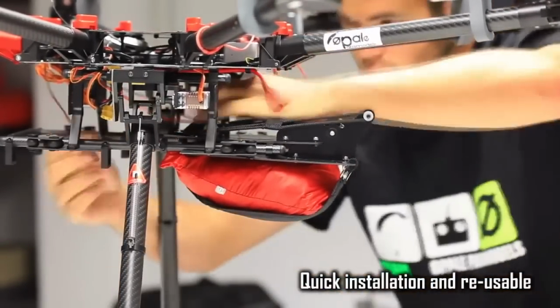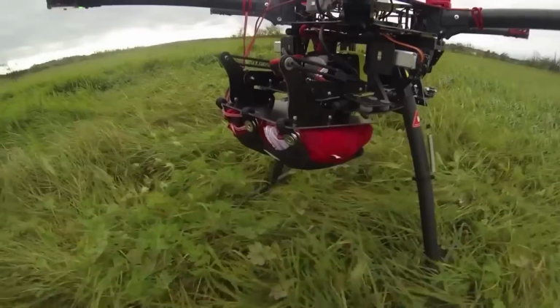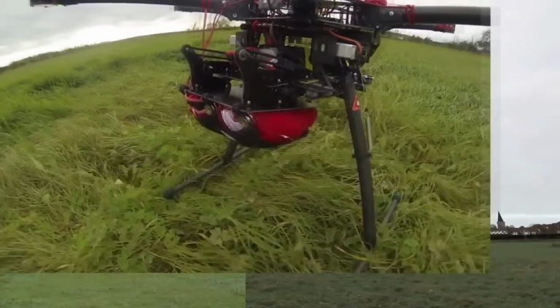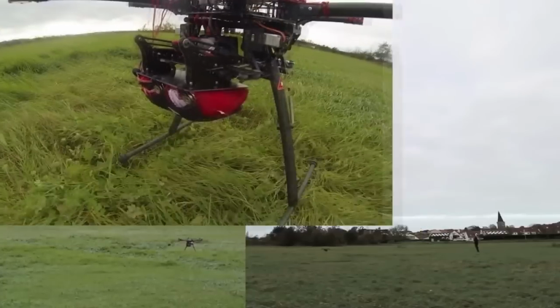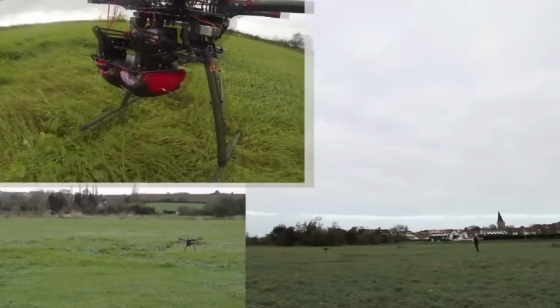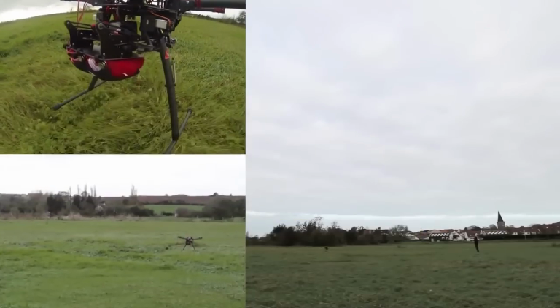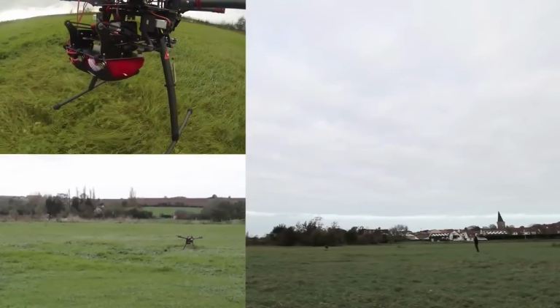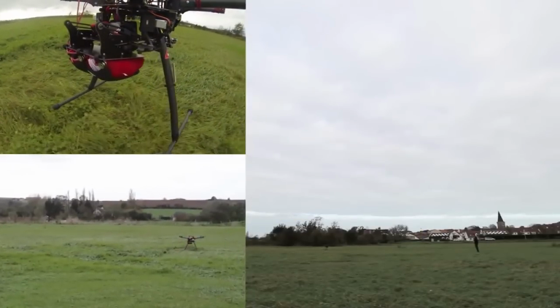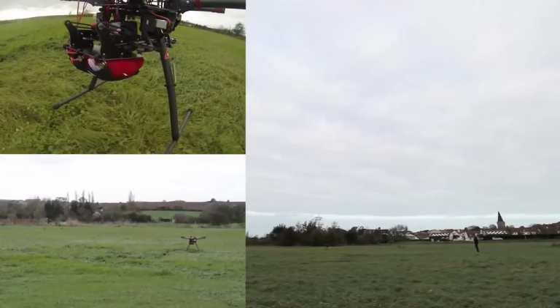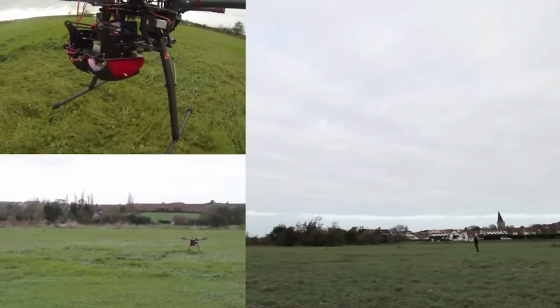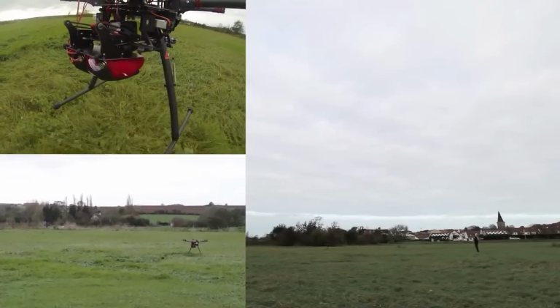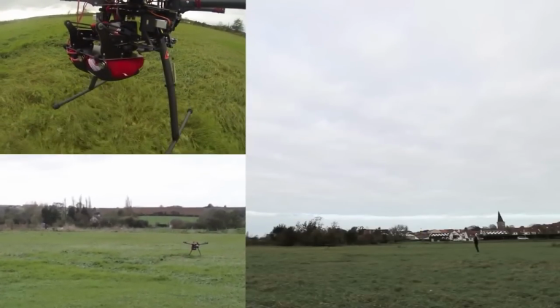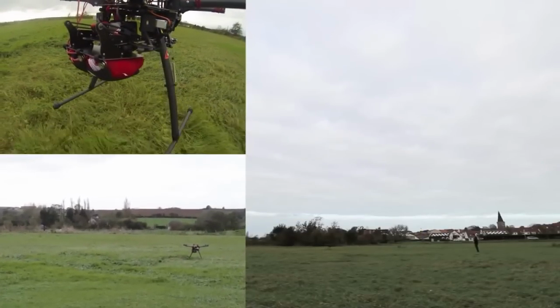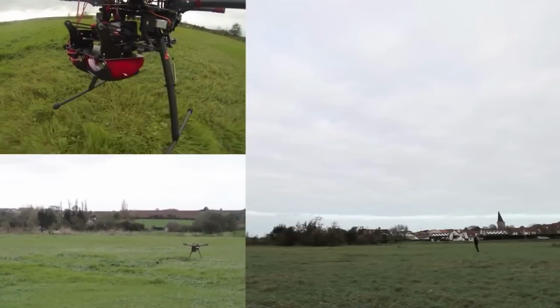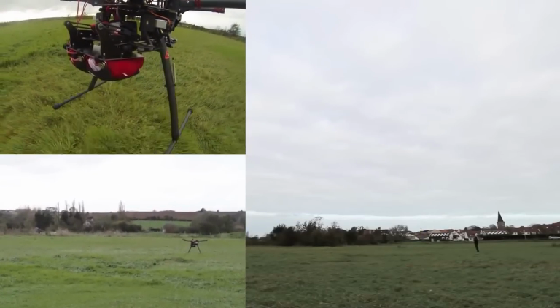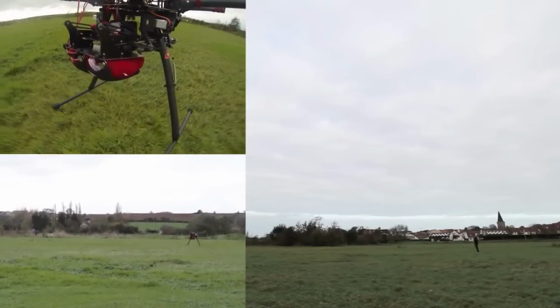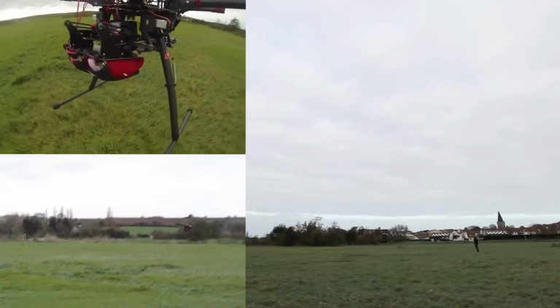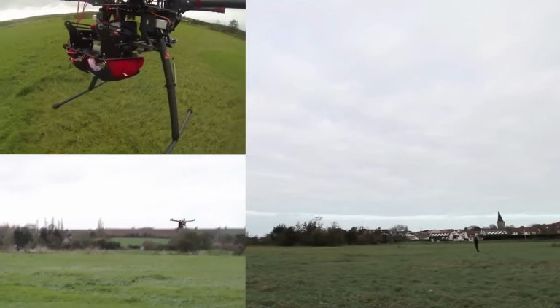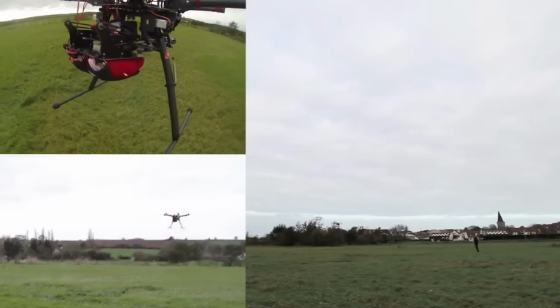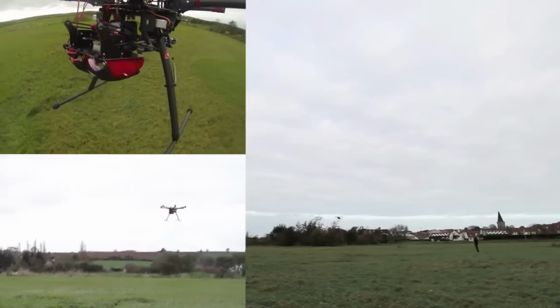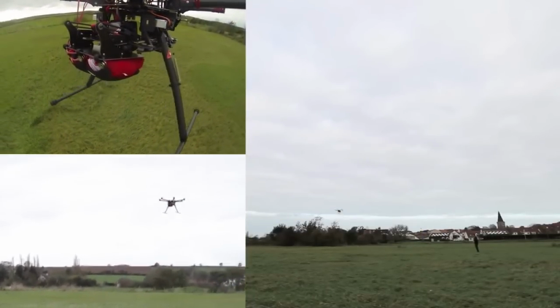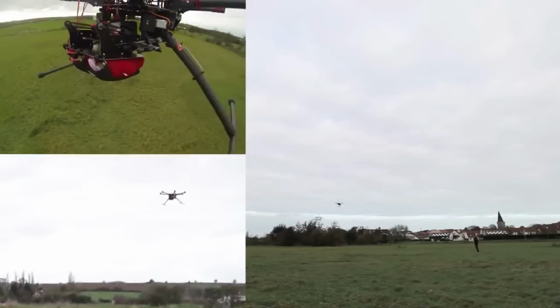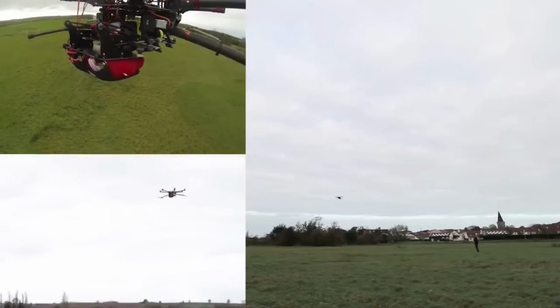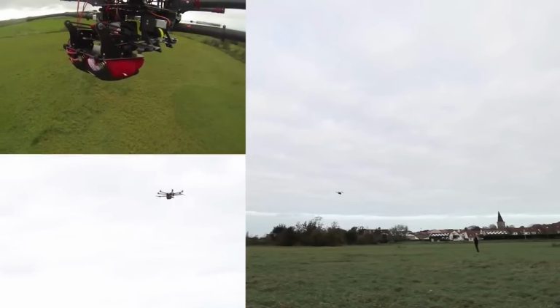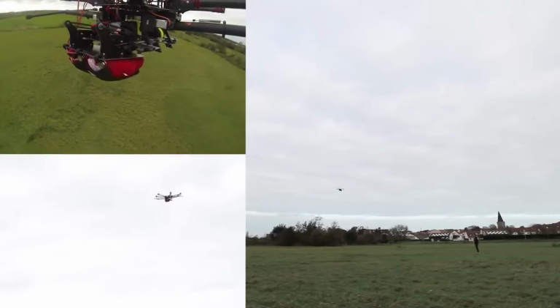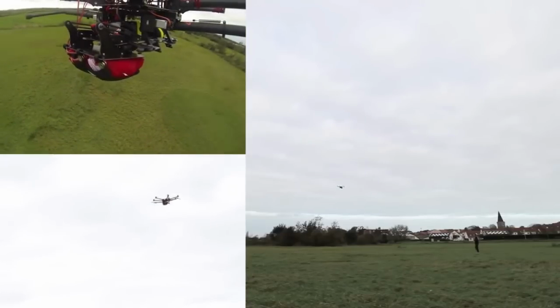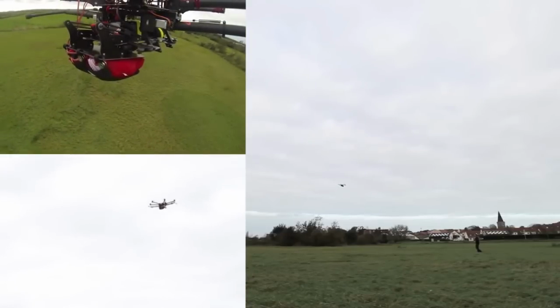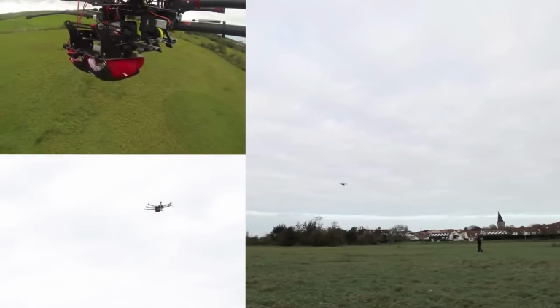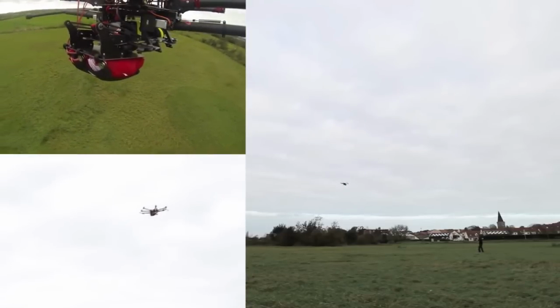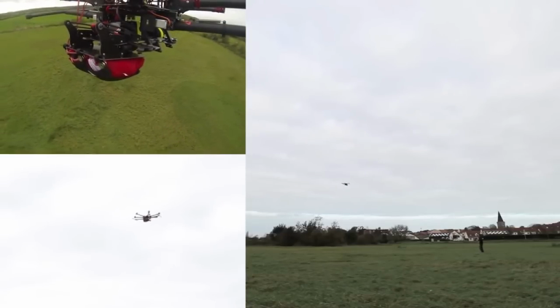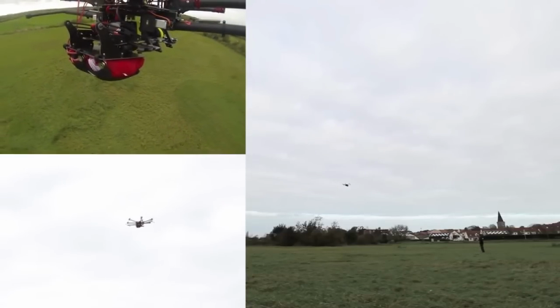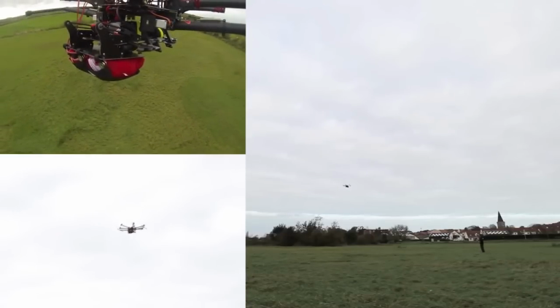Deployment is very simple. As soon as you send the signal, it opens immediately — the parachute is shot out 2 meters away. The system is placed at the back and under the frame.